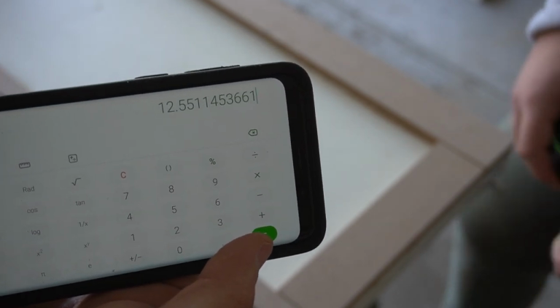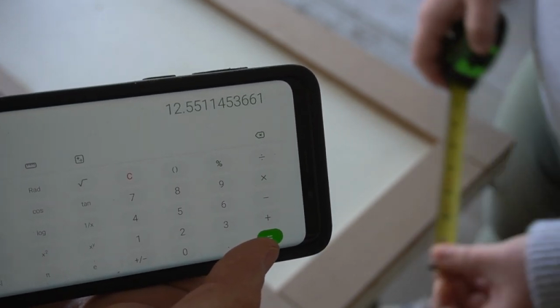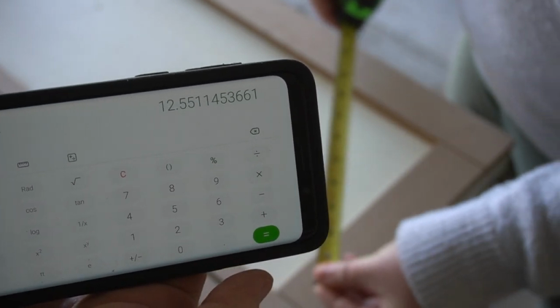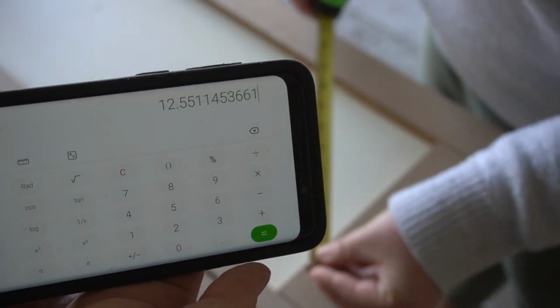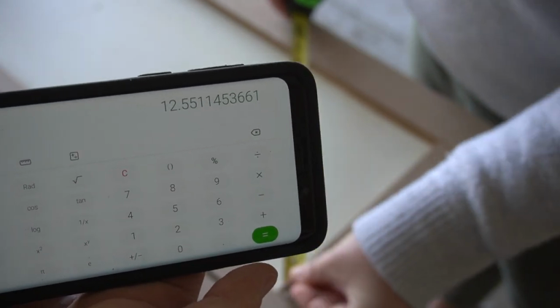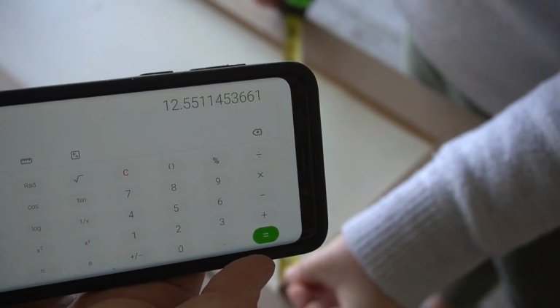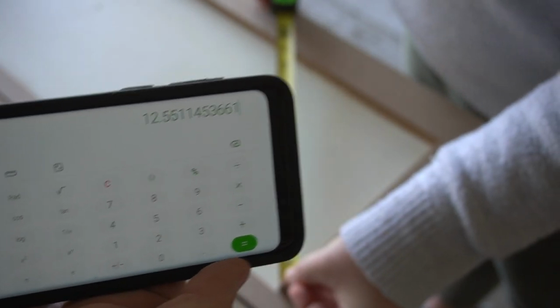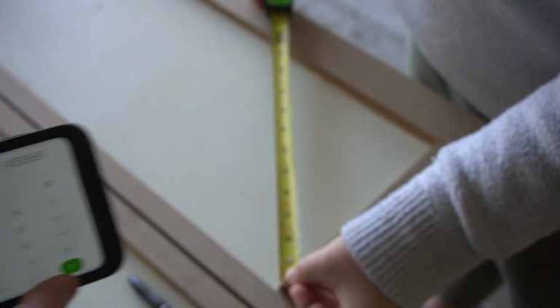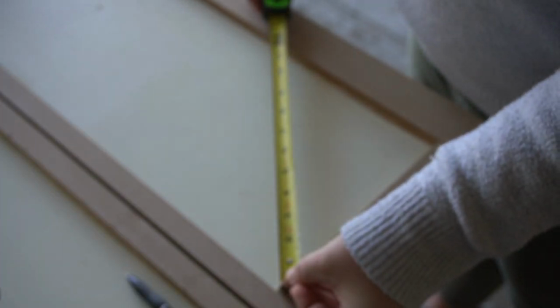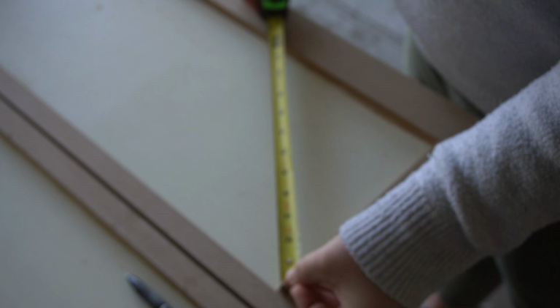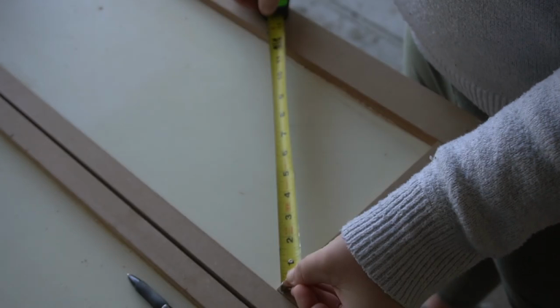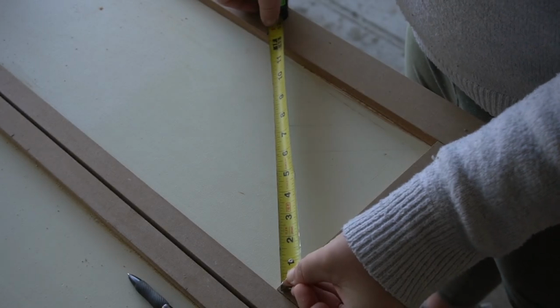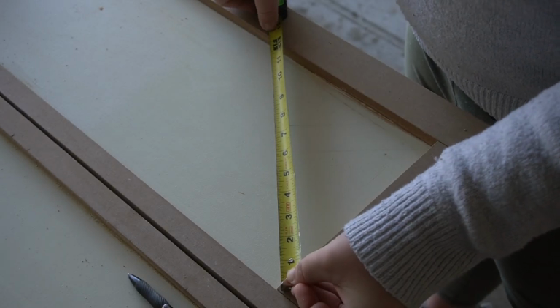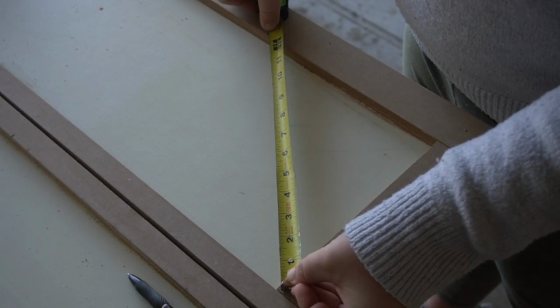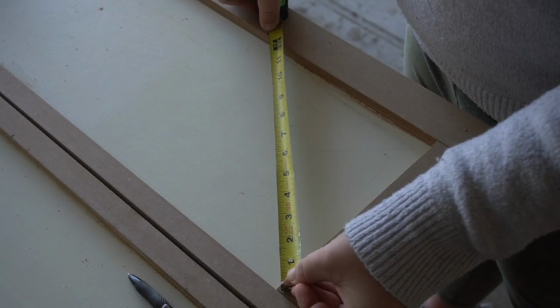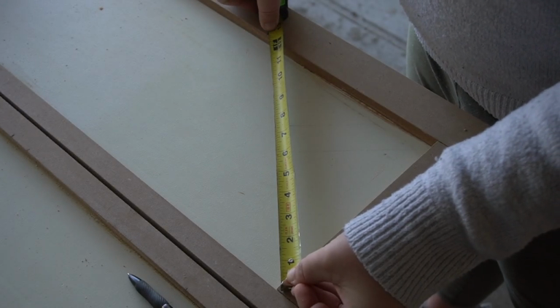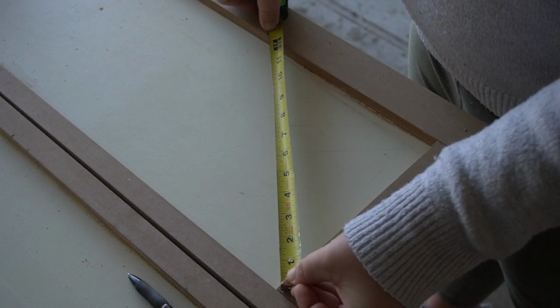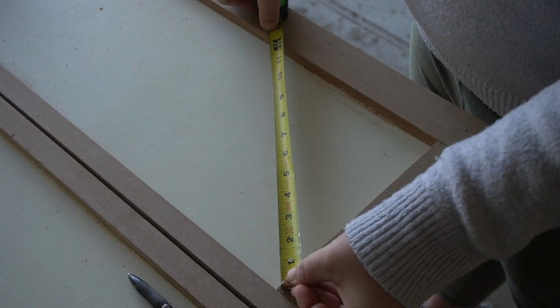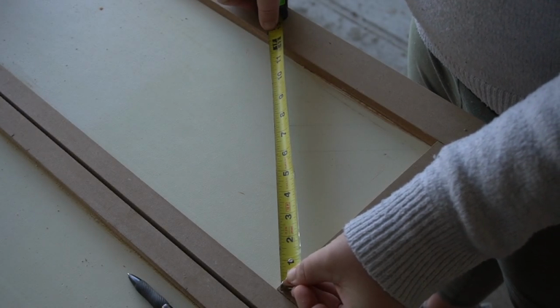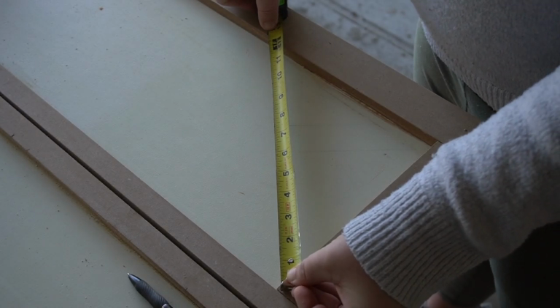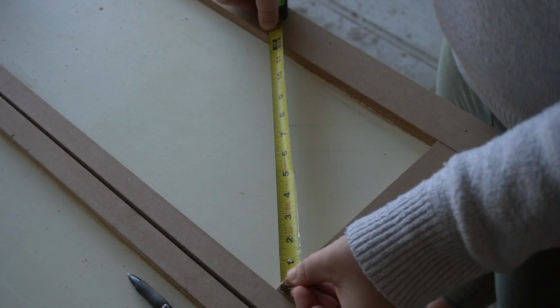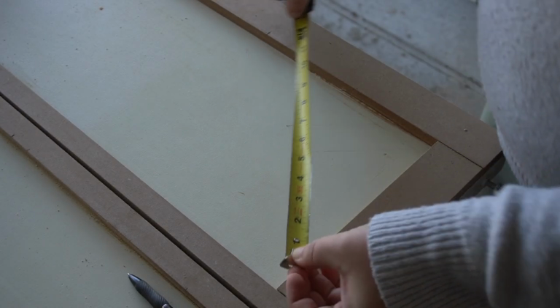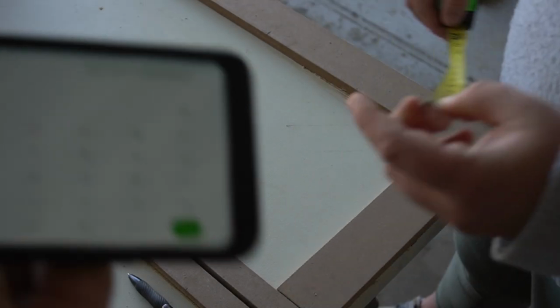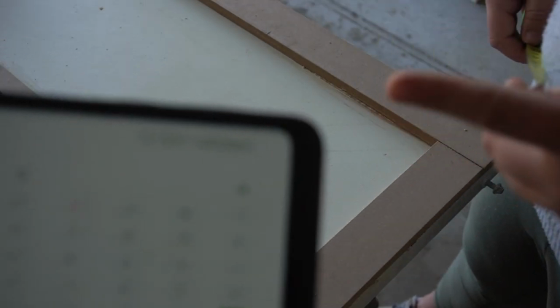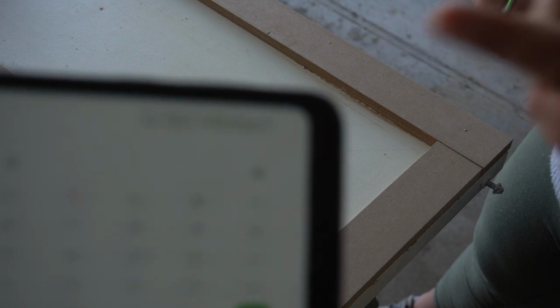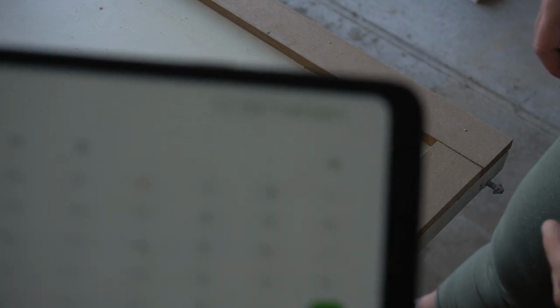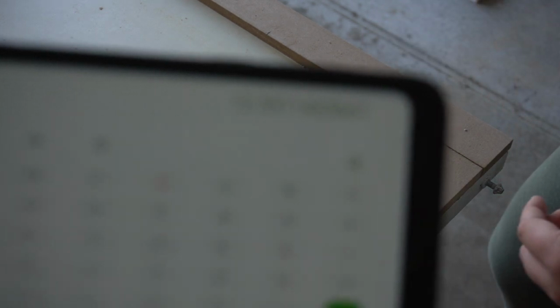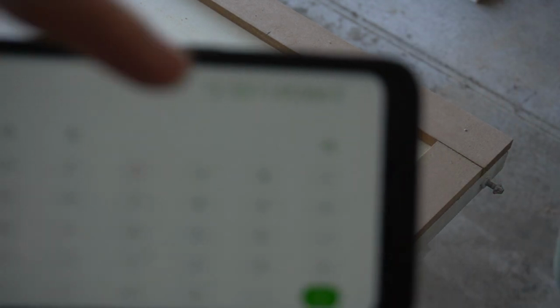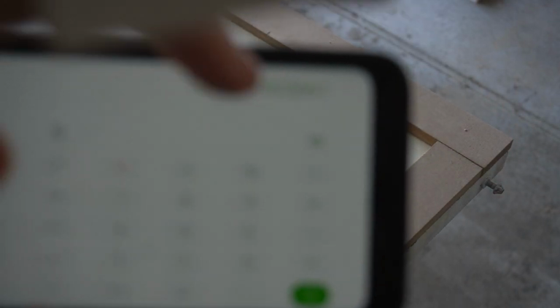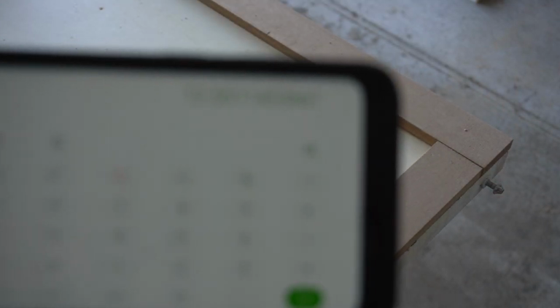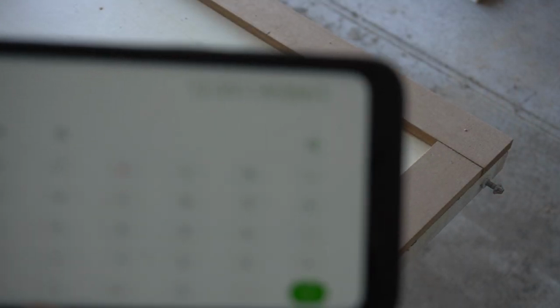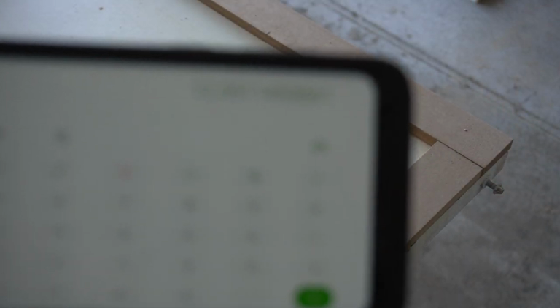You can see if we try to line this up, we're at just over 12 and a half inches. And that's how we get just over 12 and a half inches for the hypotenuse.